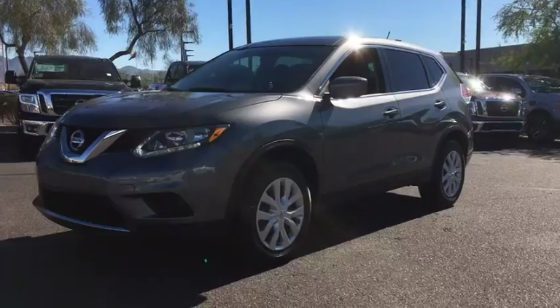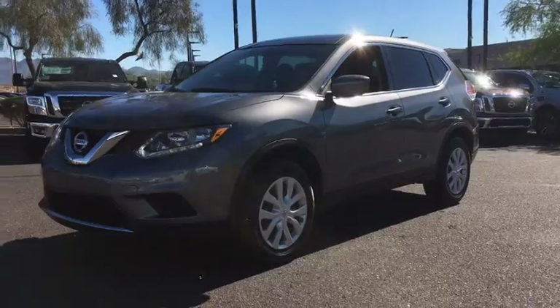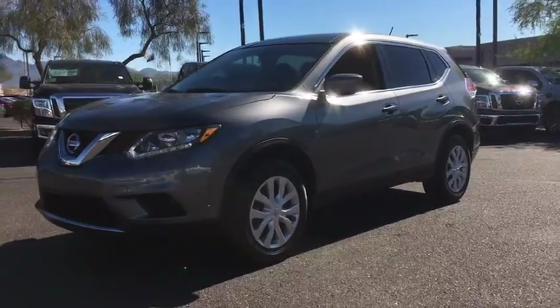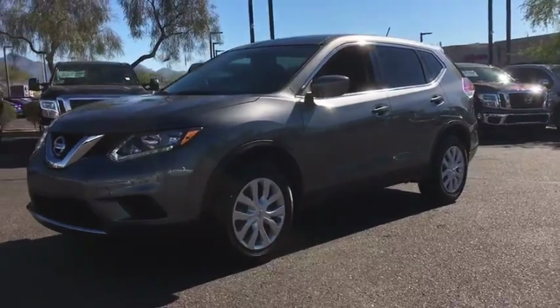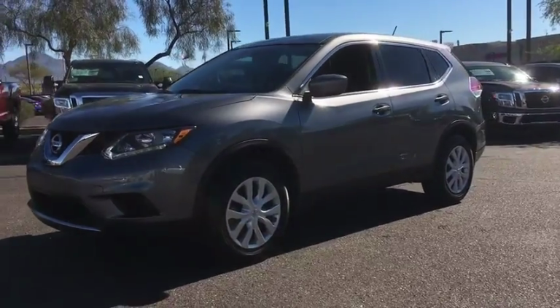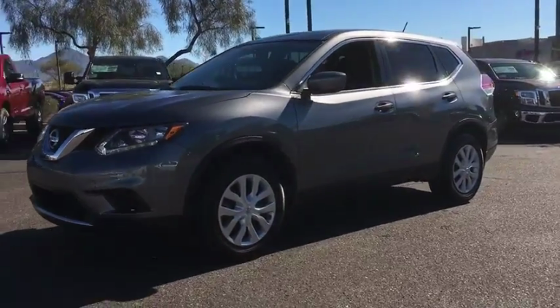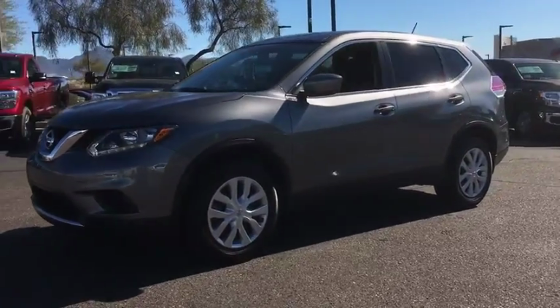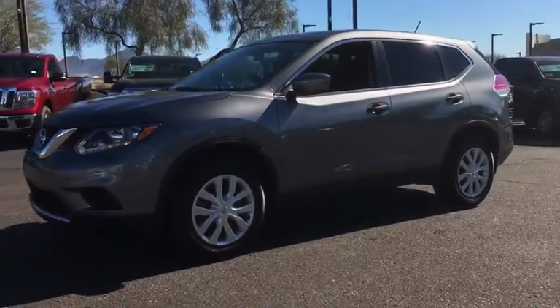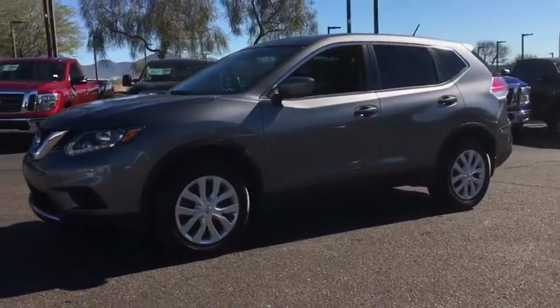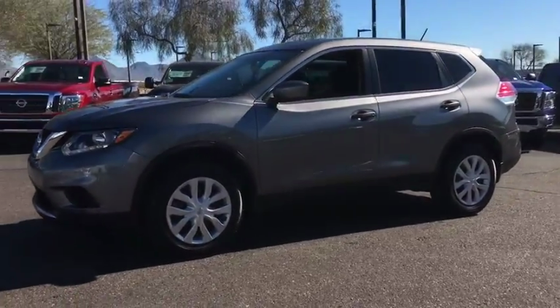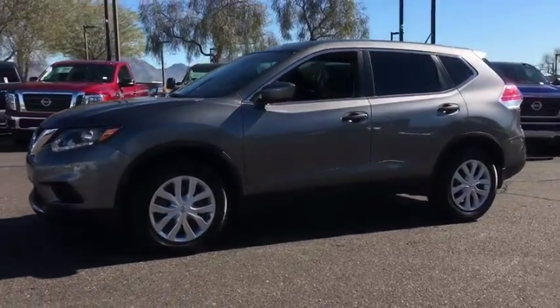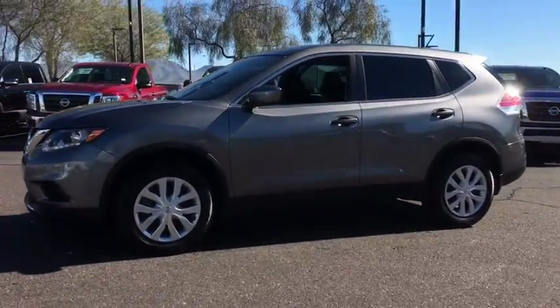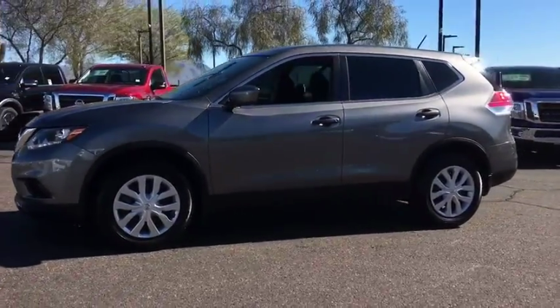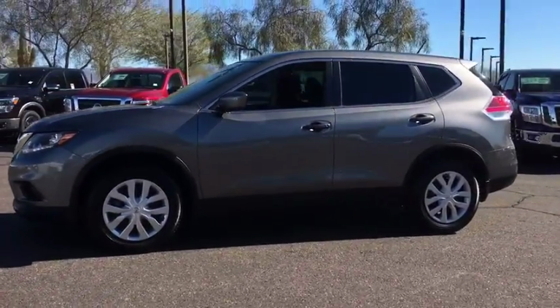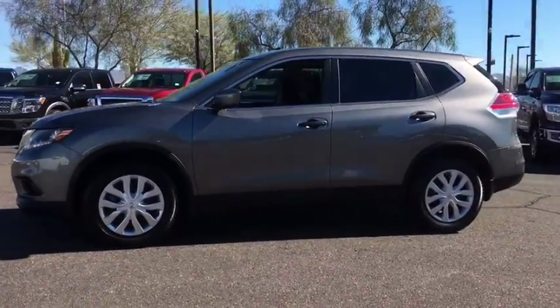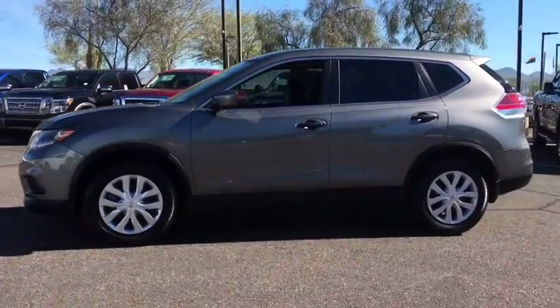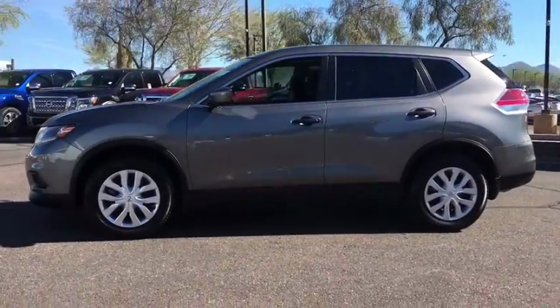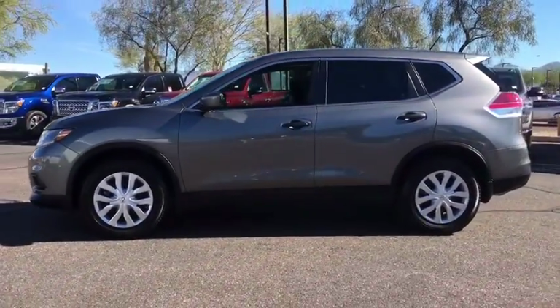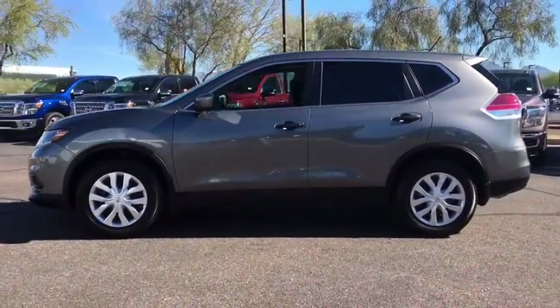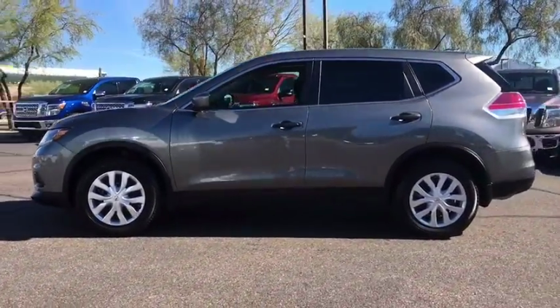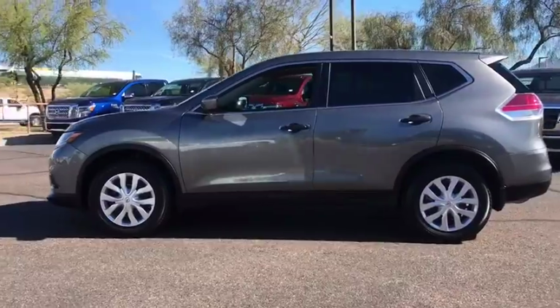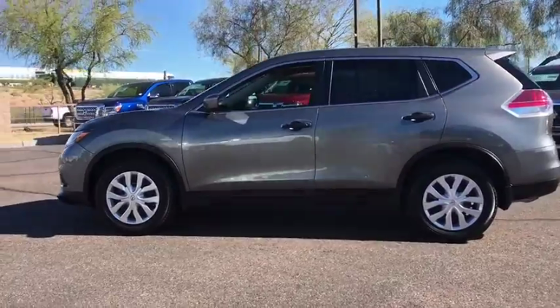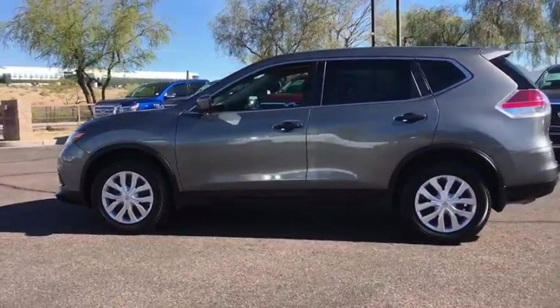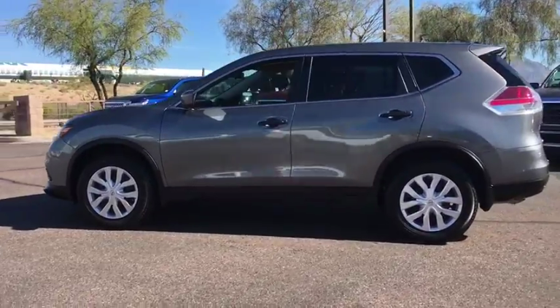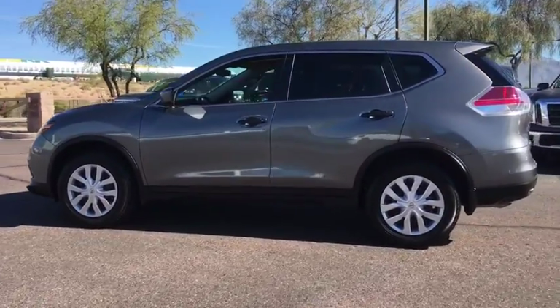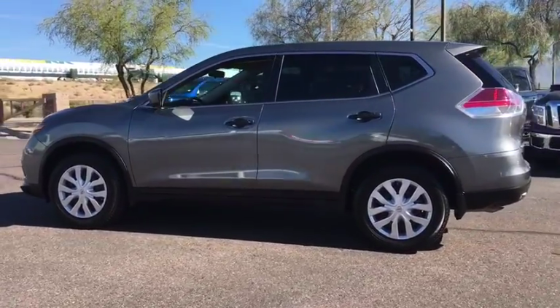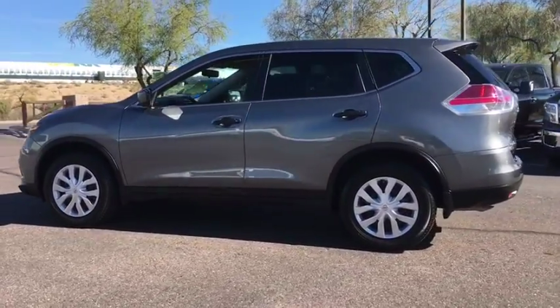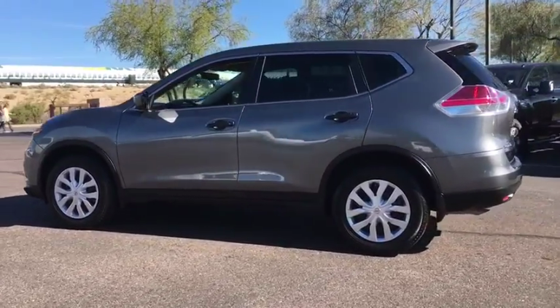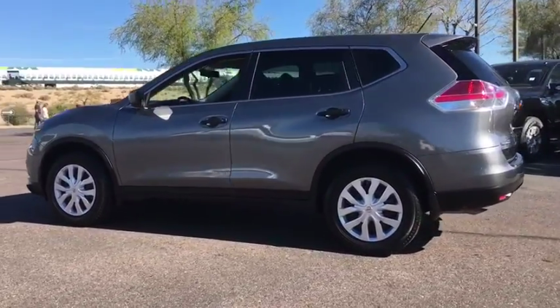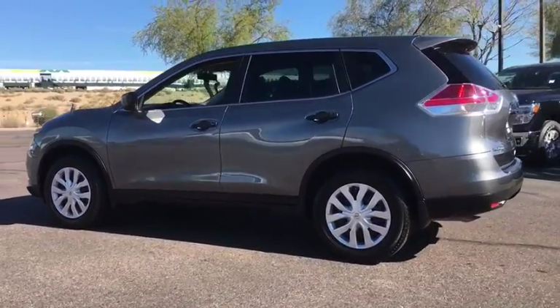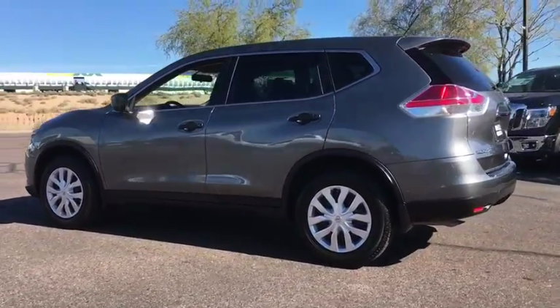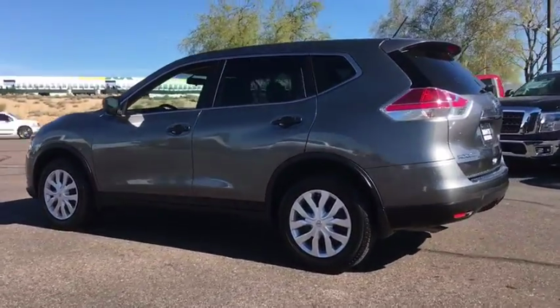The 2016 Nissan Rogue. The stylish Rogue gets 27 mpg and still boasts nearly 58 cubic feet of cargo space.